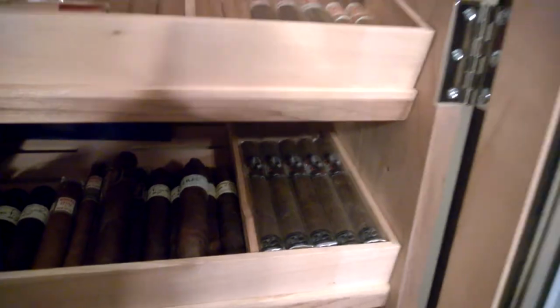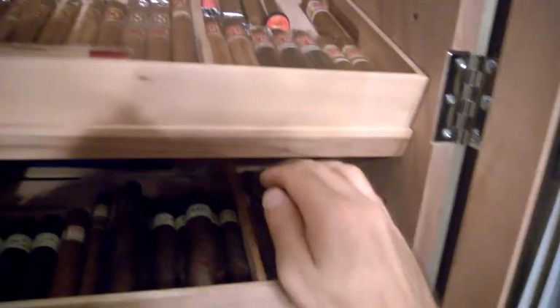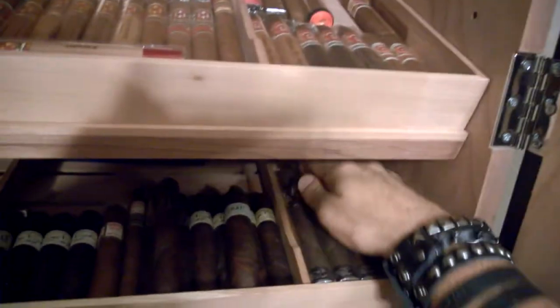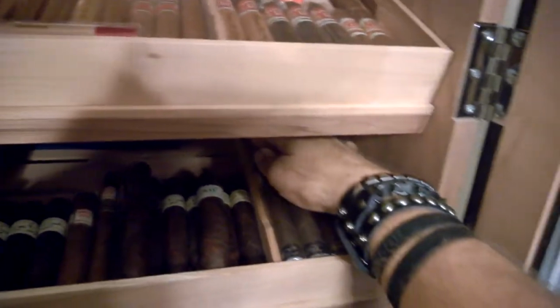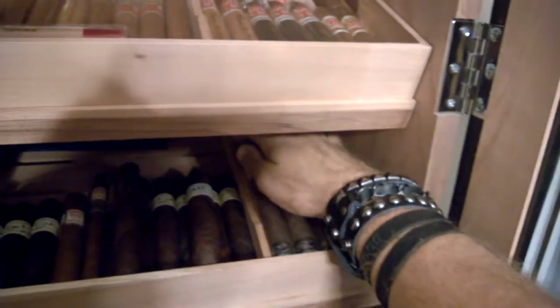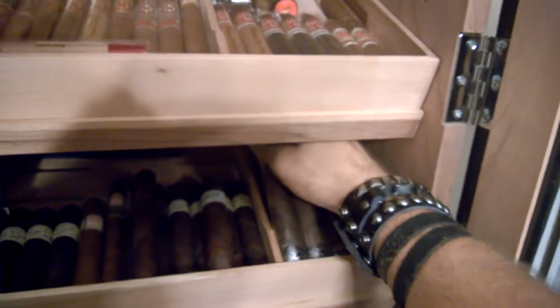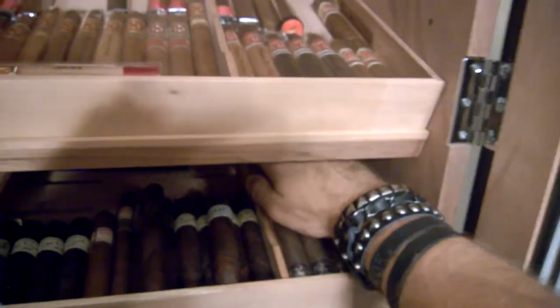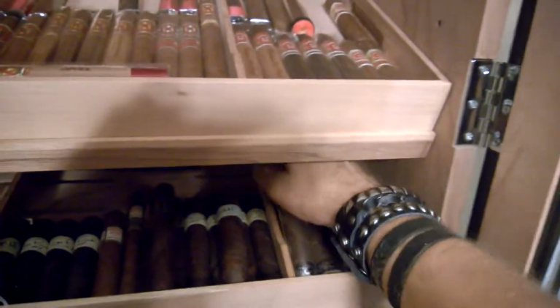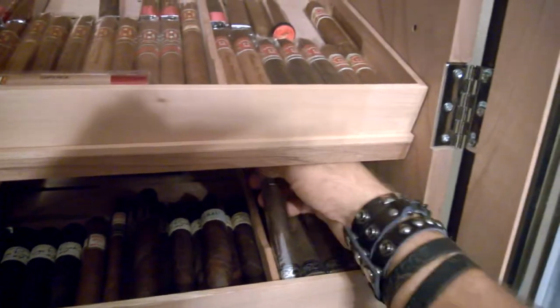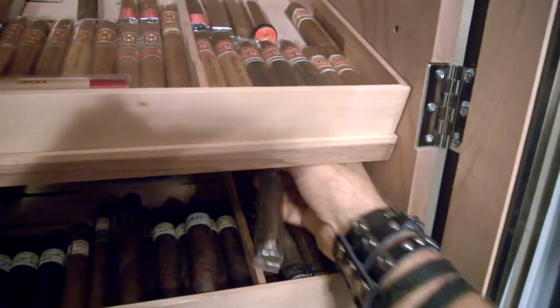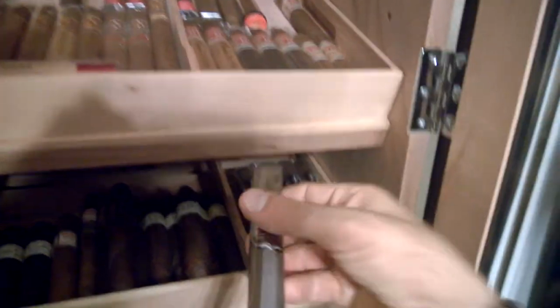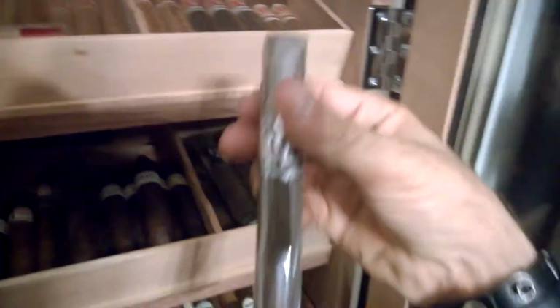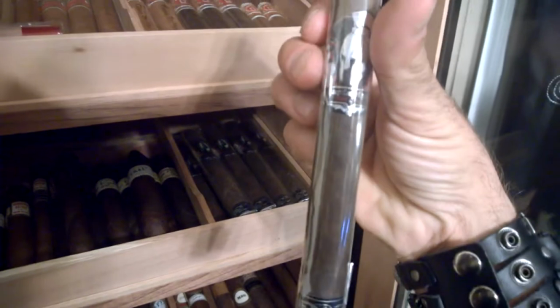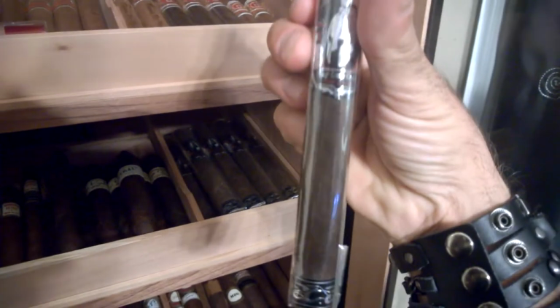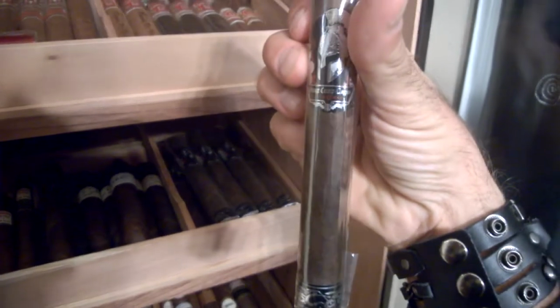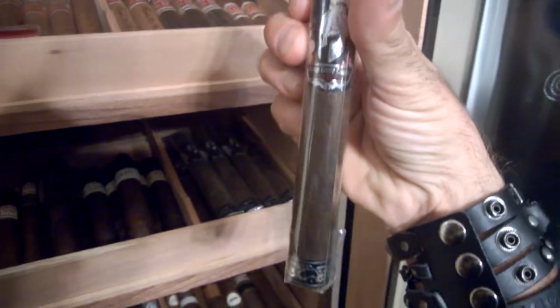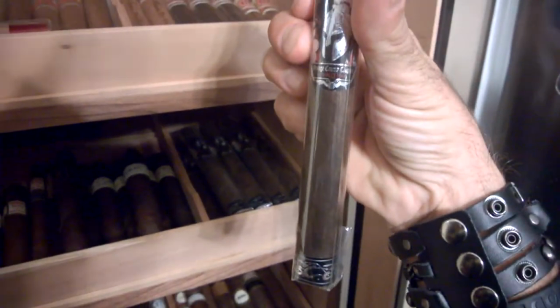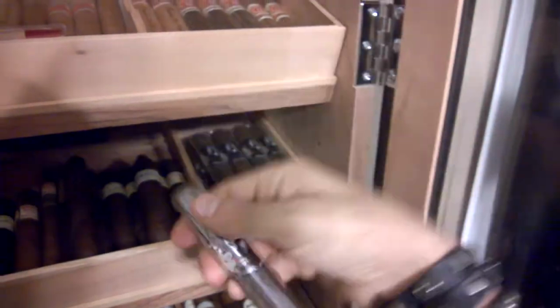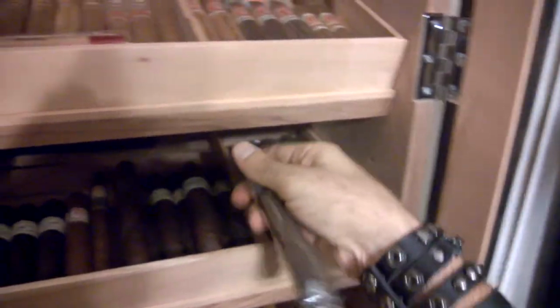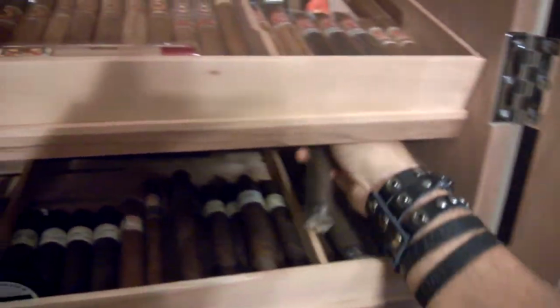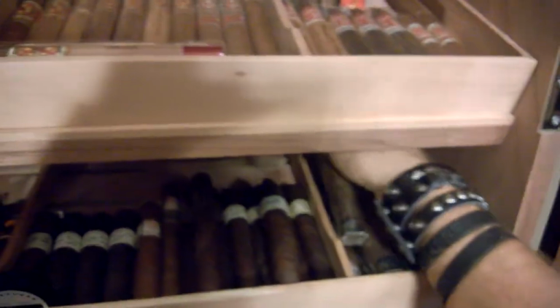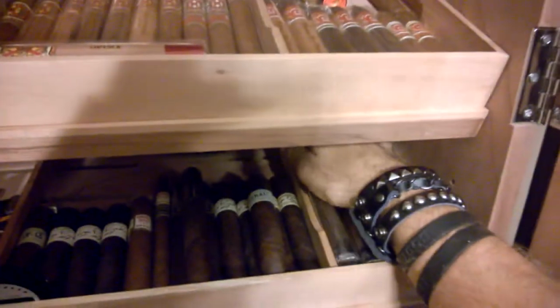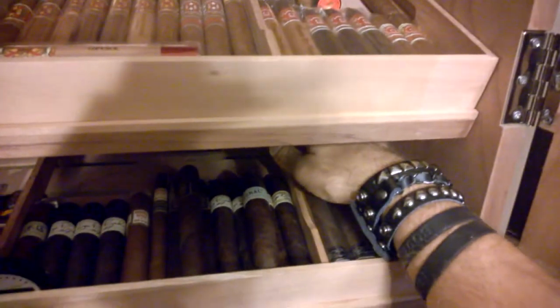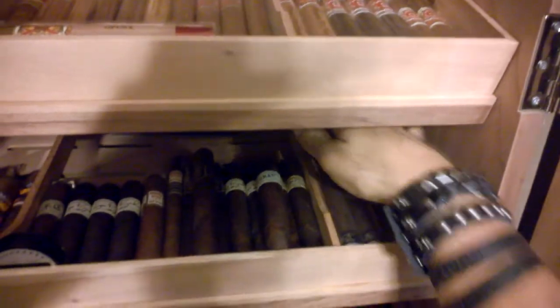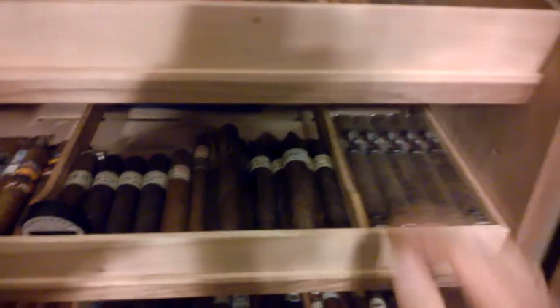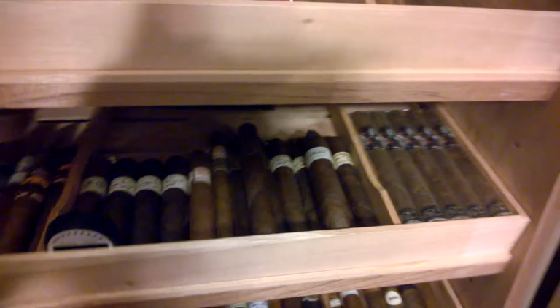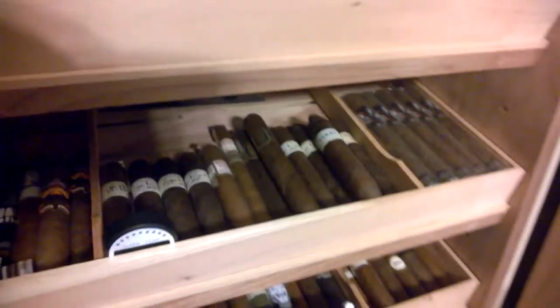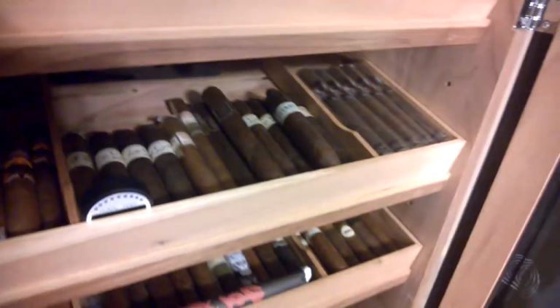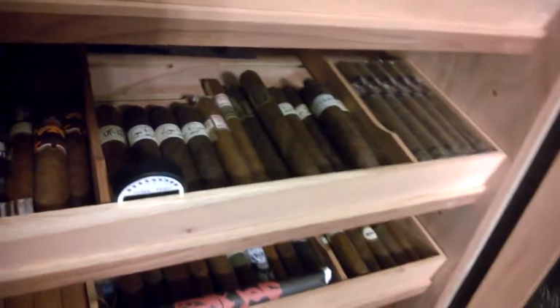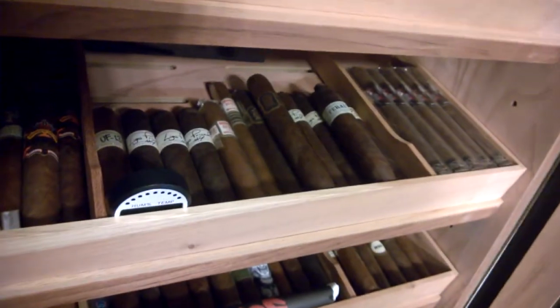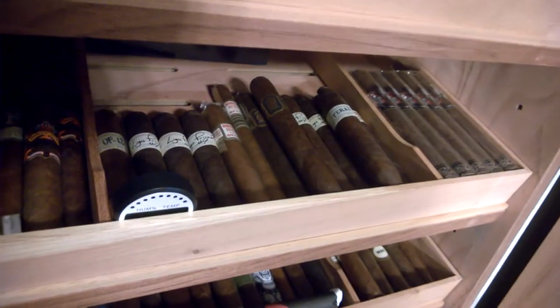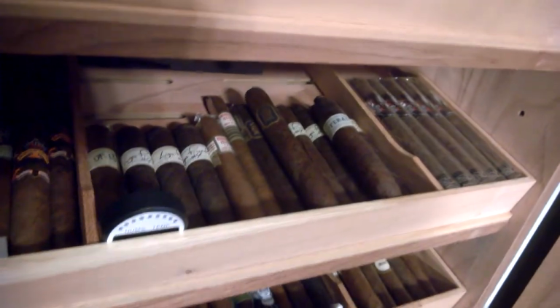Down here I have one of my new favorite sticks — it's the Man O' War Orange County Chopper Limited Edition. Really, really good stick. Down here is my Liga shelf, Drew Estate.